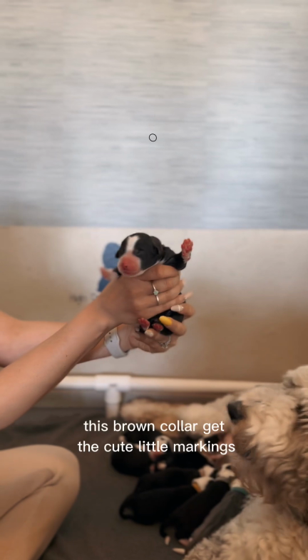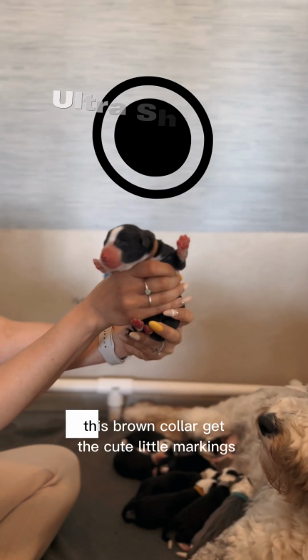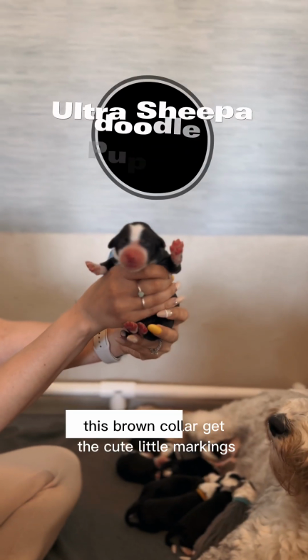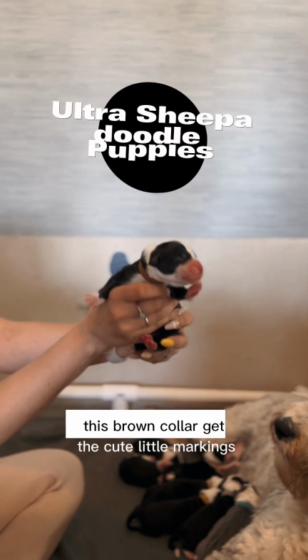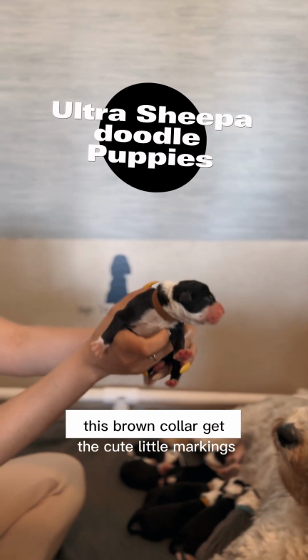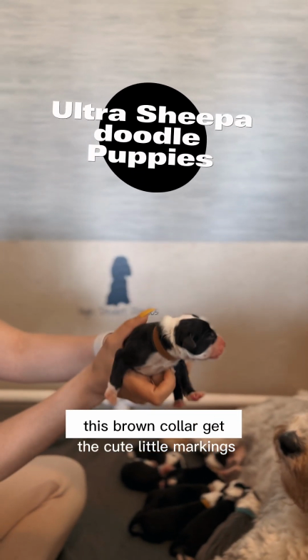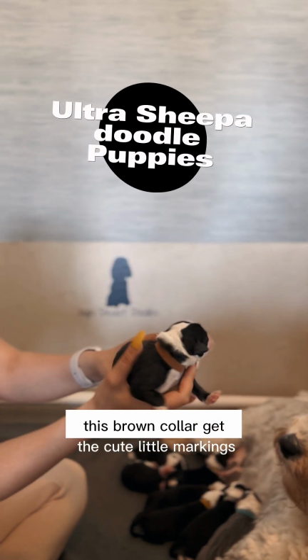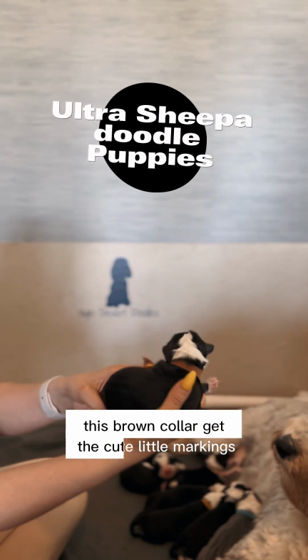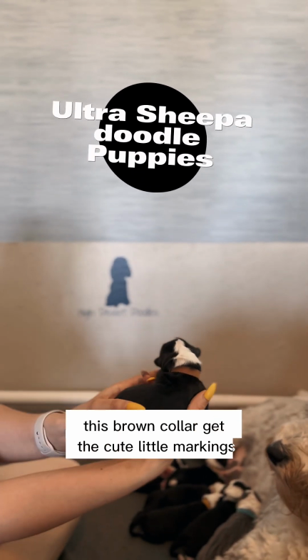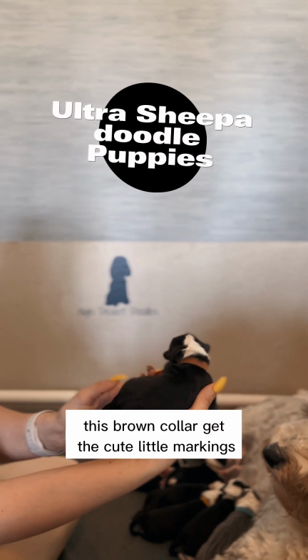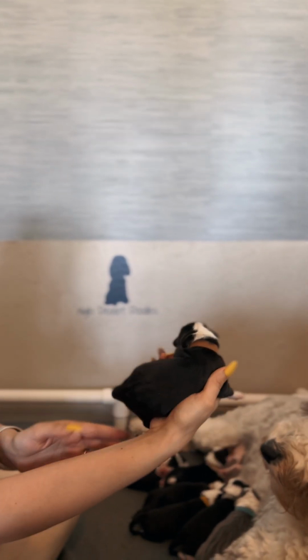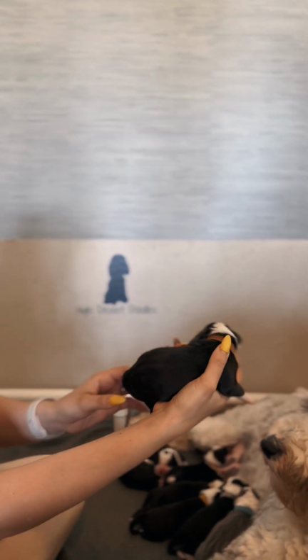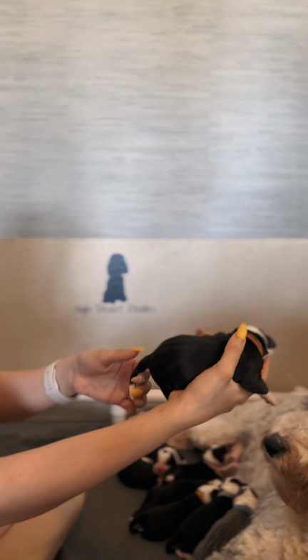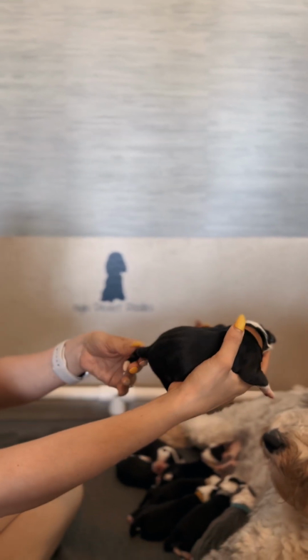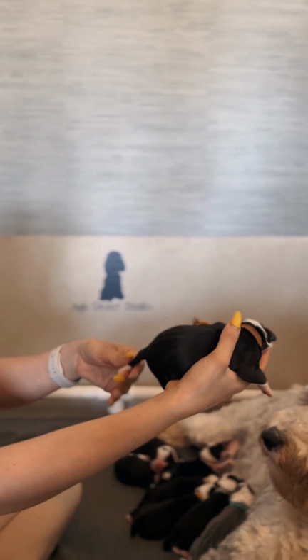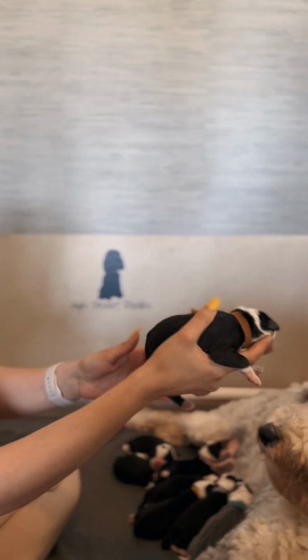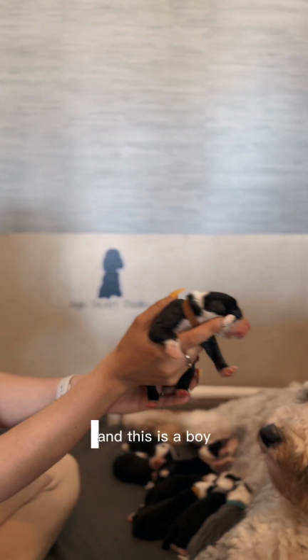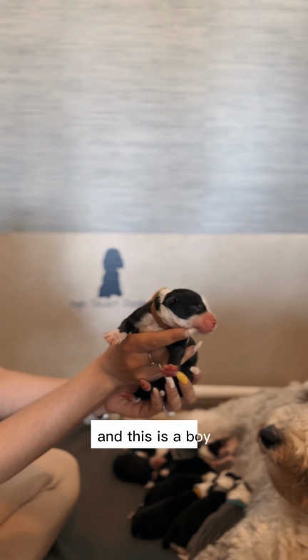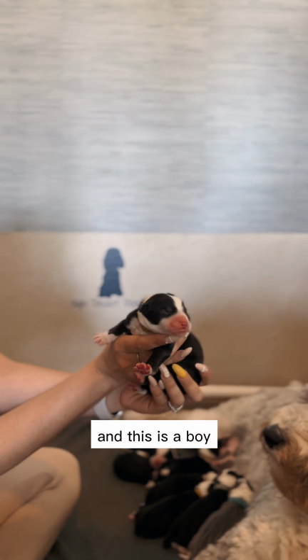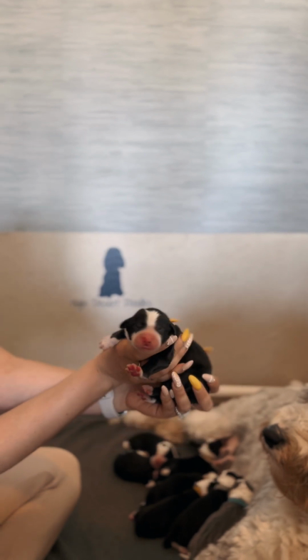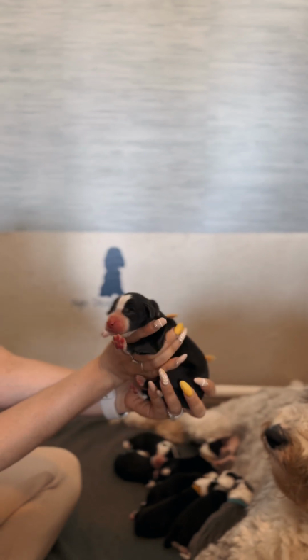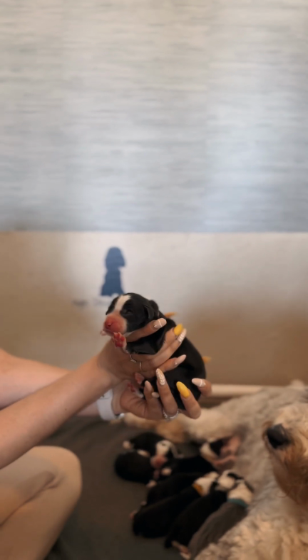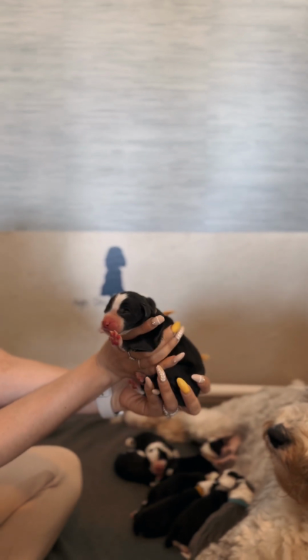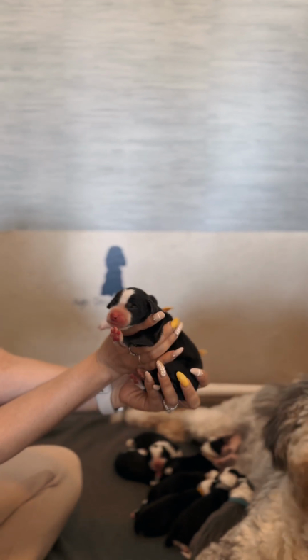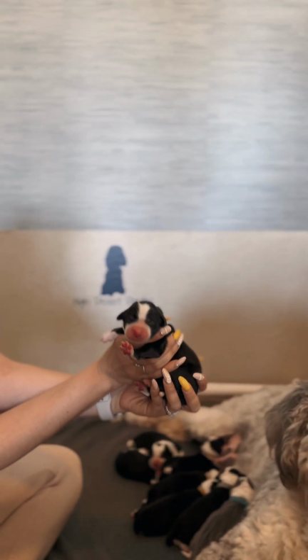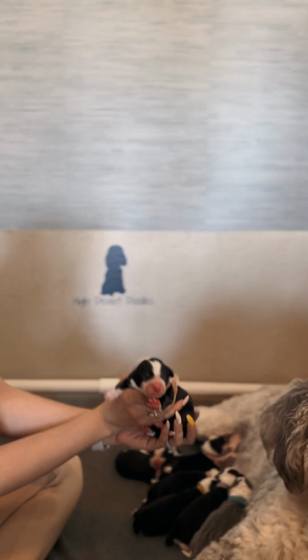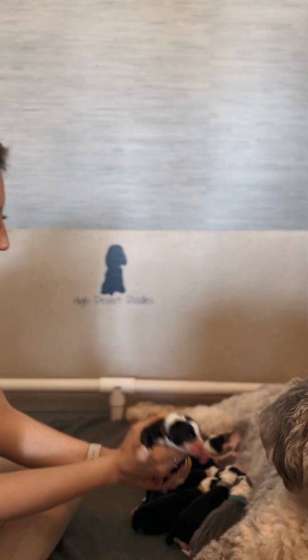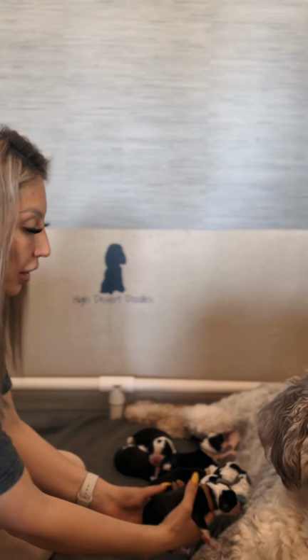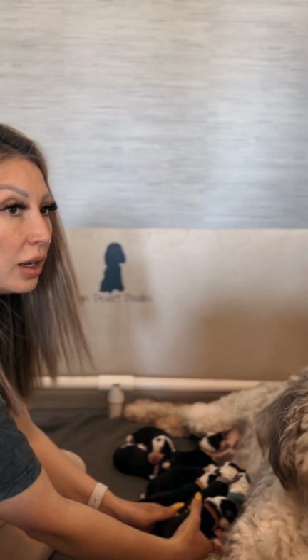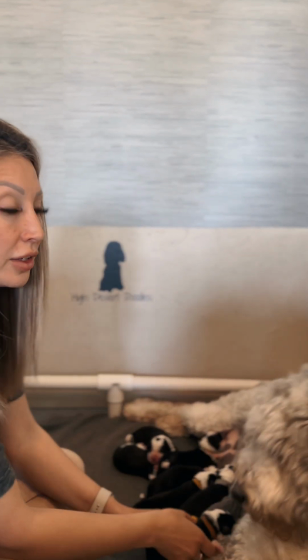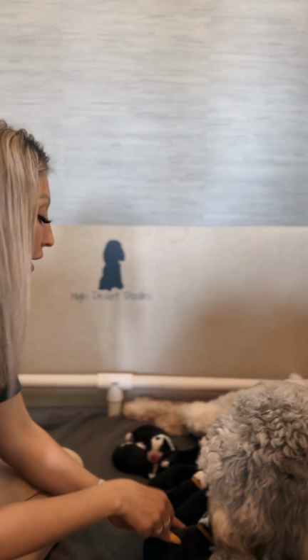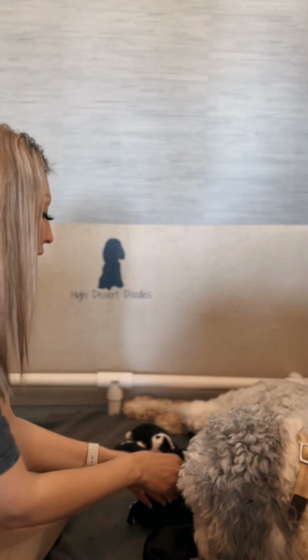Brown collar. Look at the cute little markings. And this is a boy. Cash, you gotta get out.